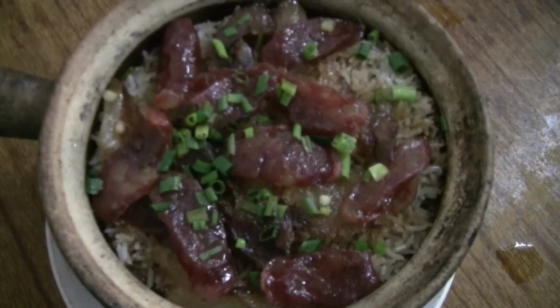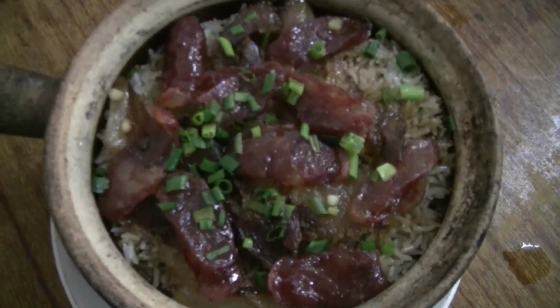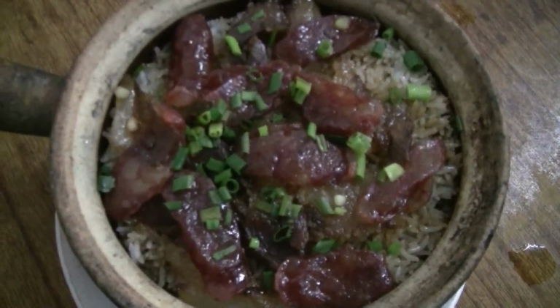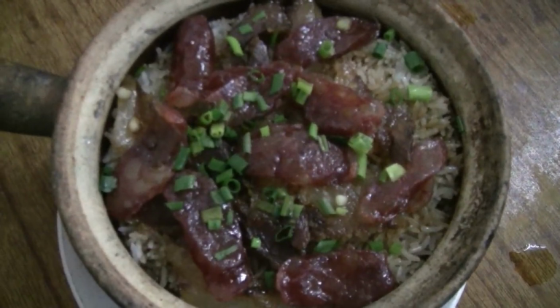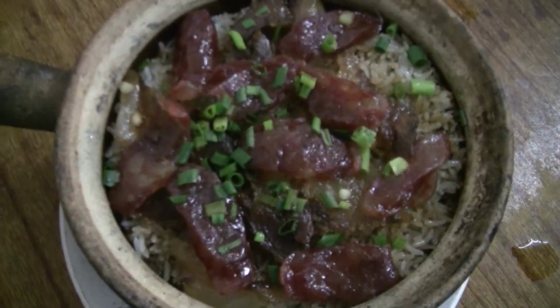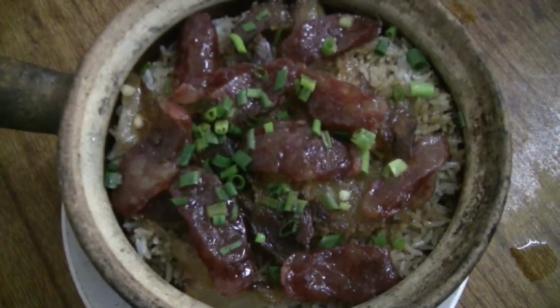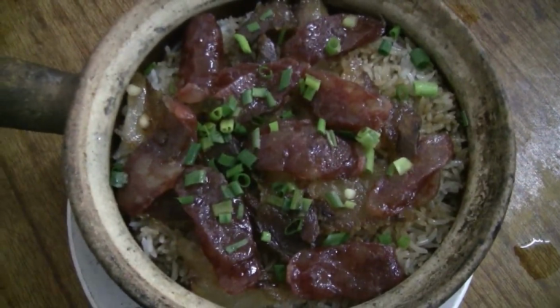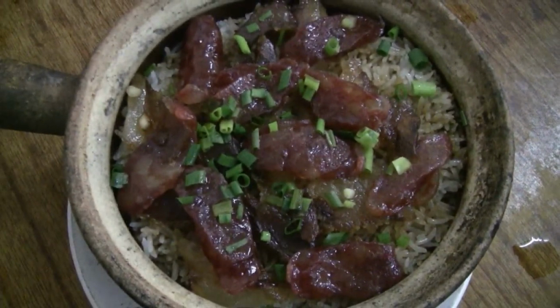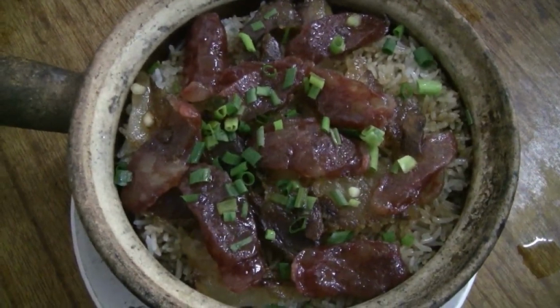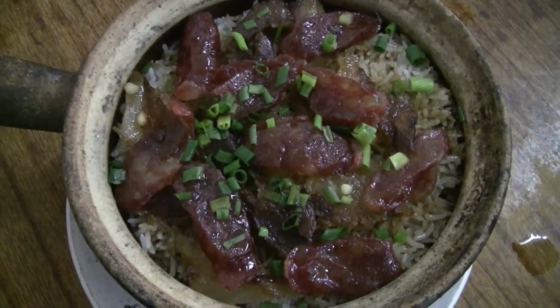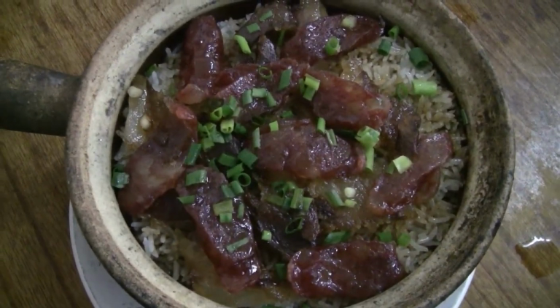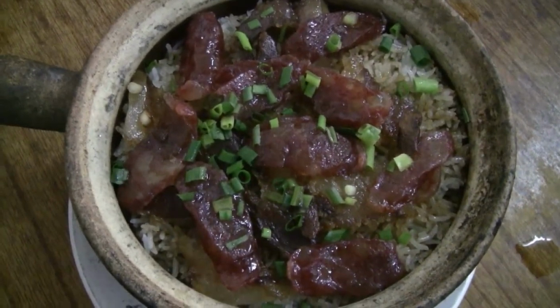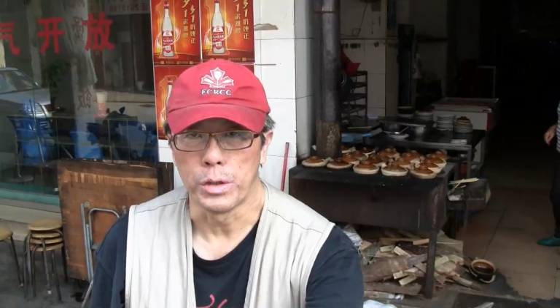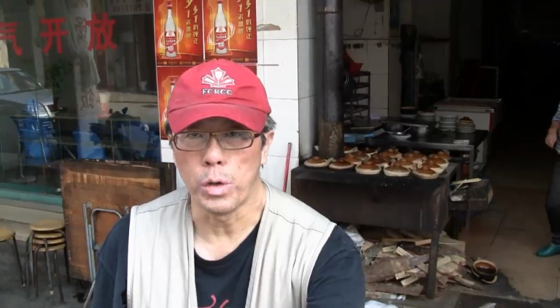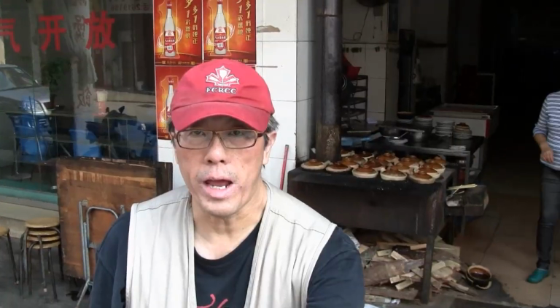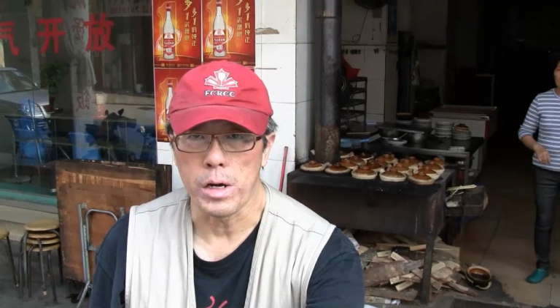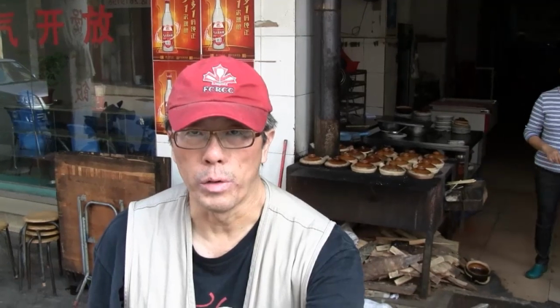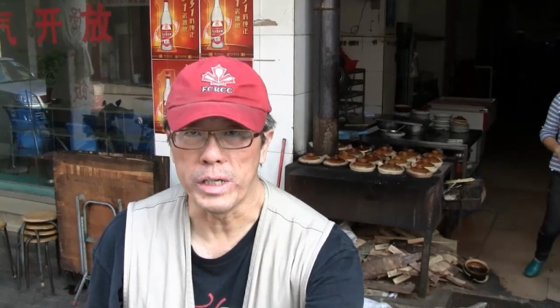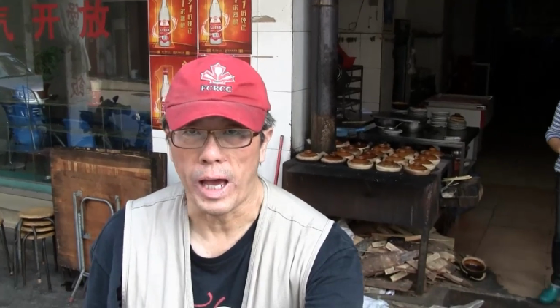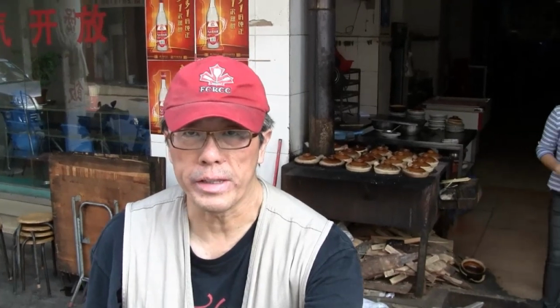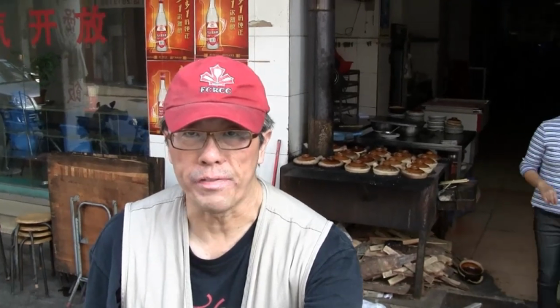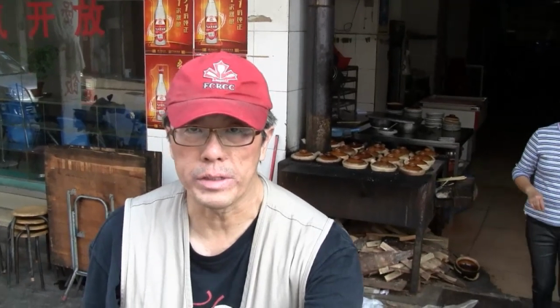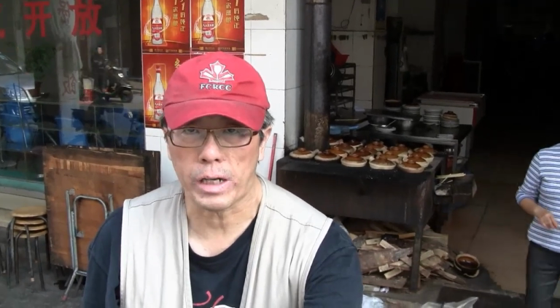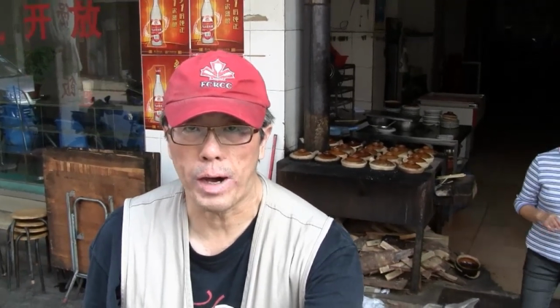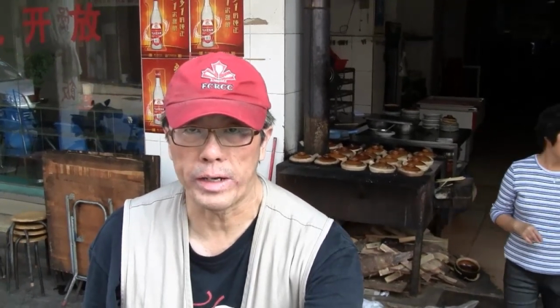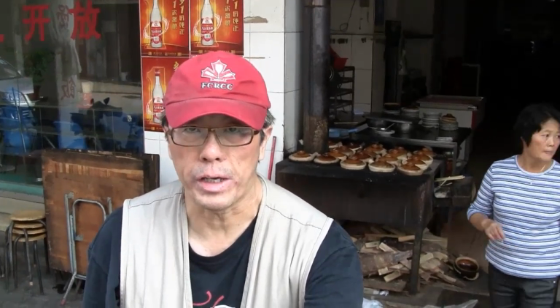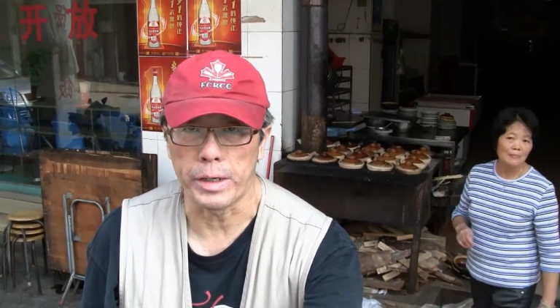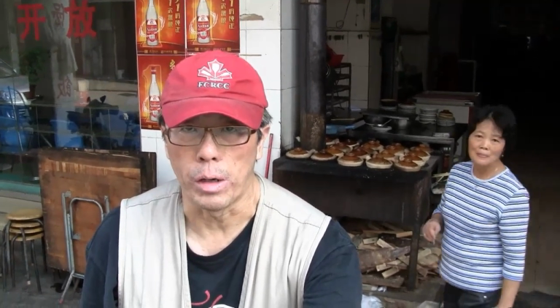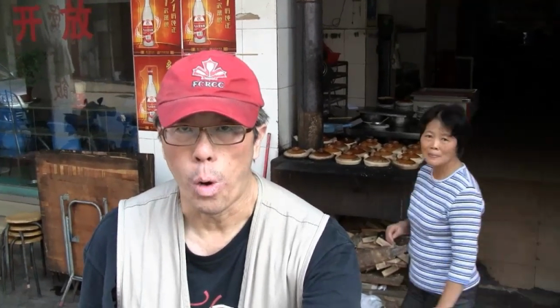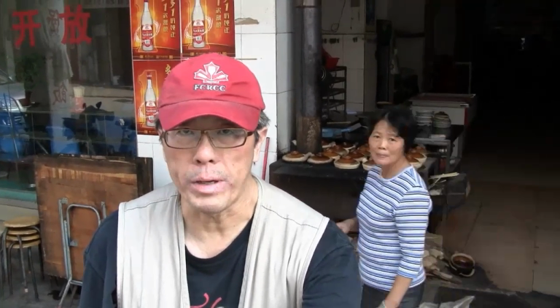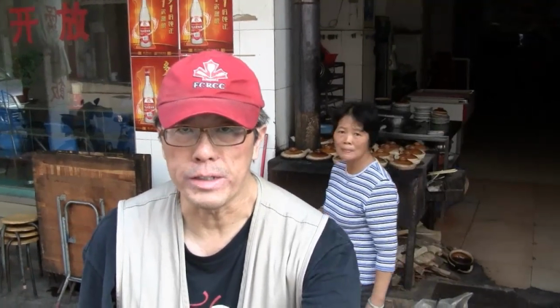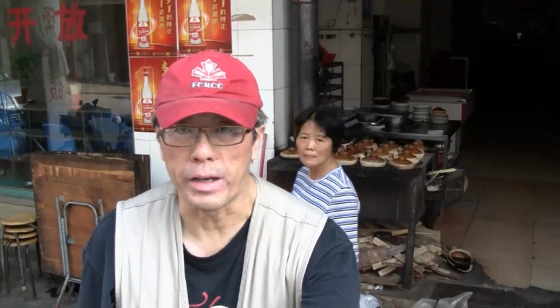Piping hot clay pot rice — enjoy! You are here with me having the famous clay pot rice here in Hoiping, China.